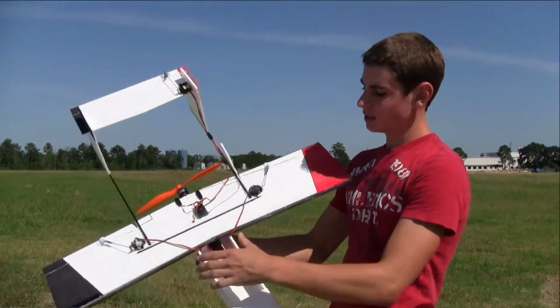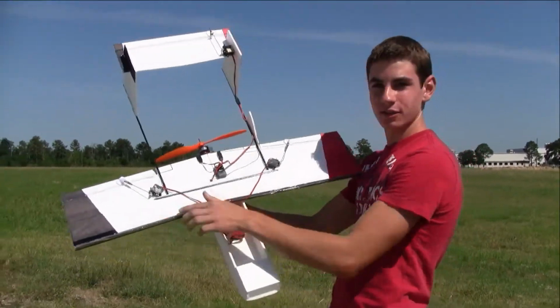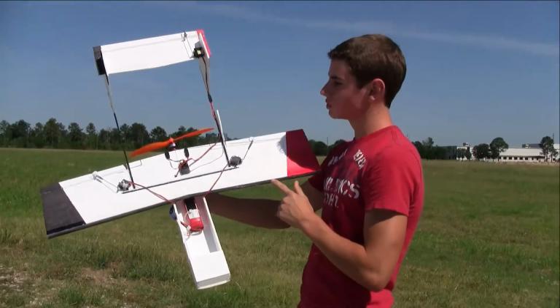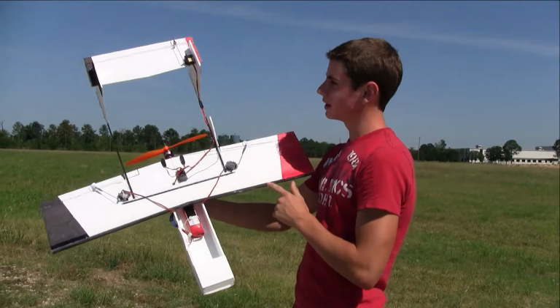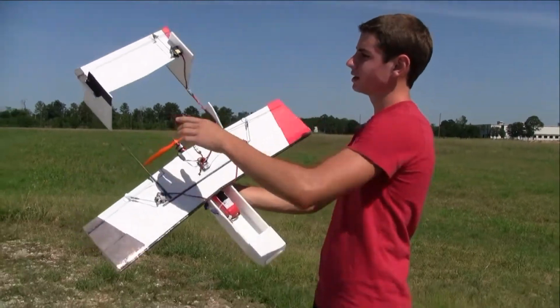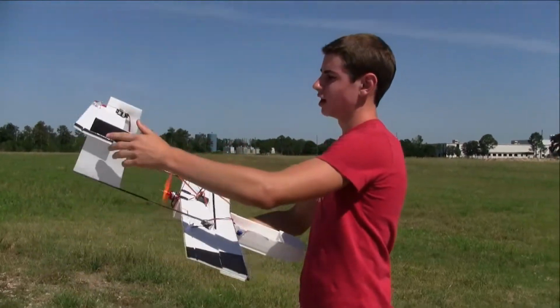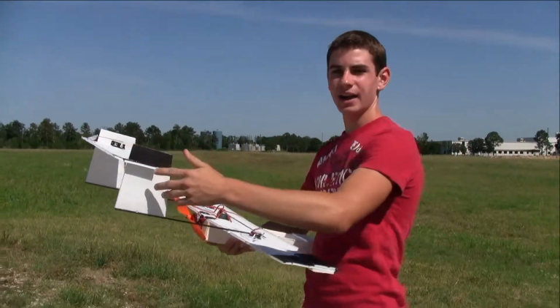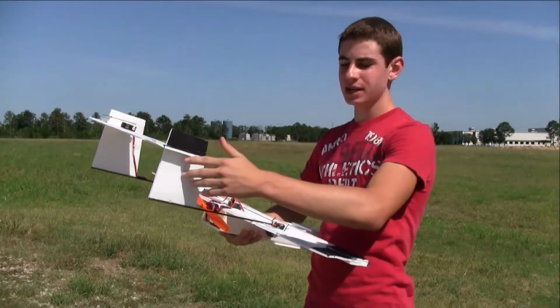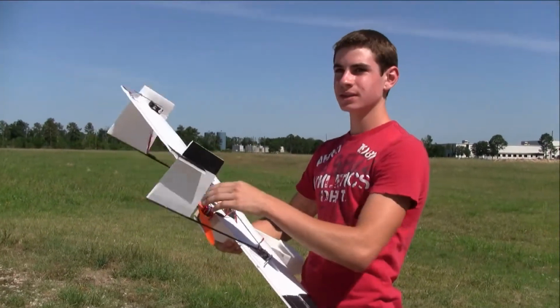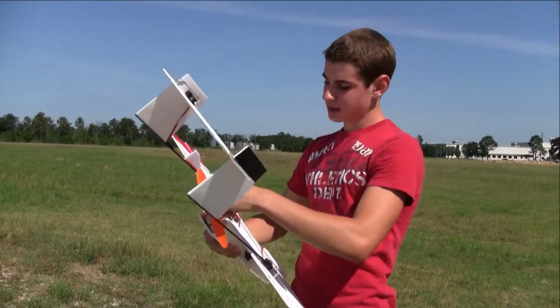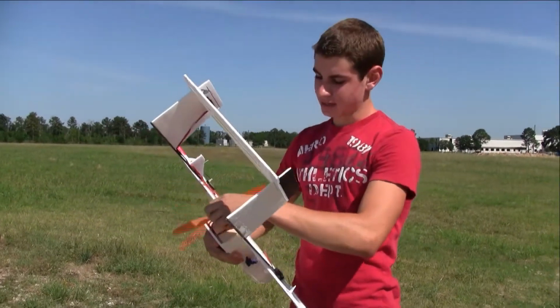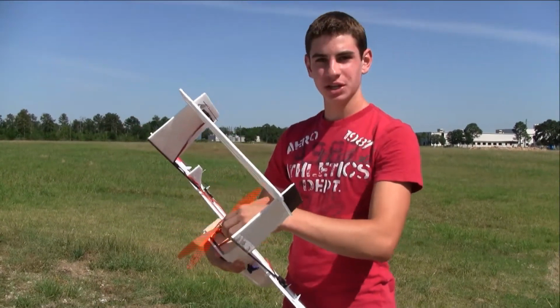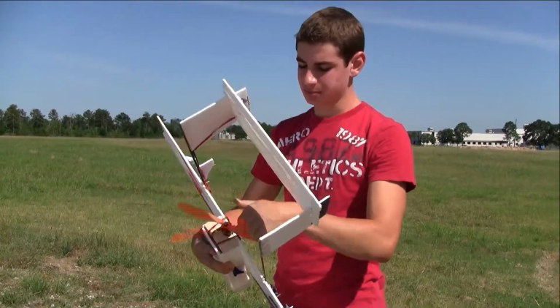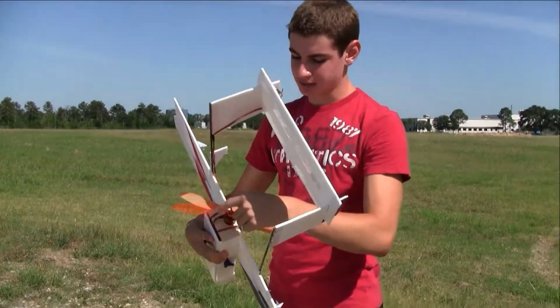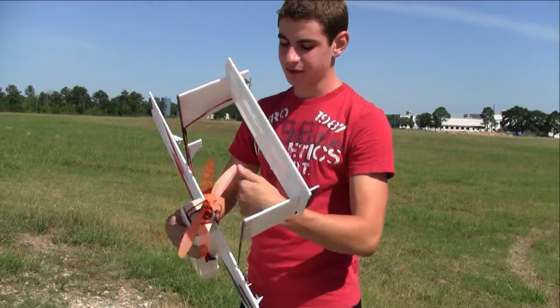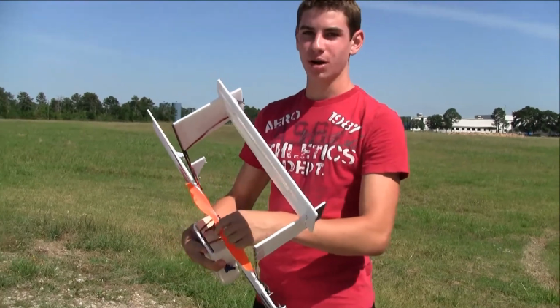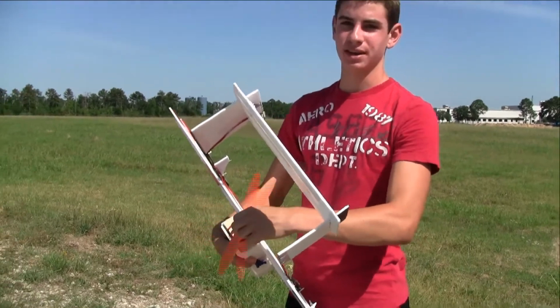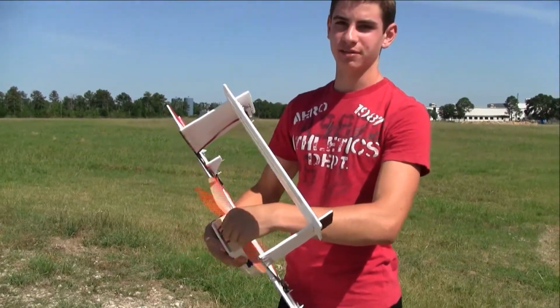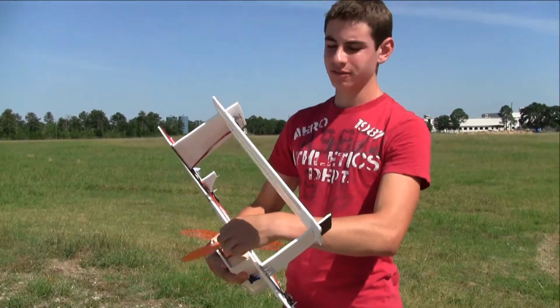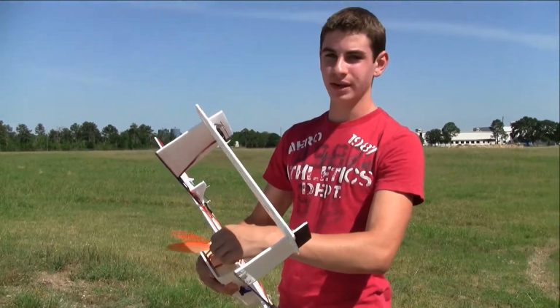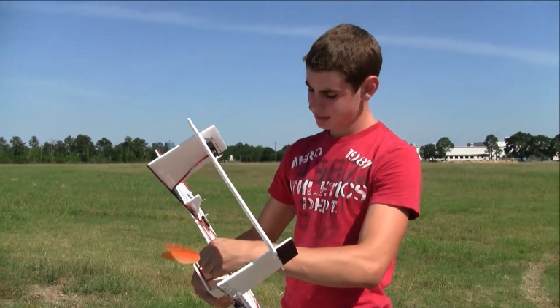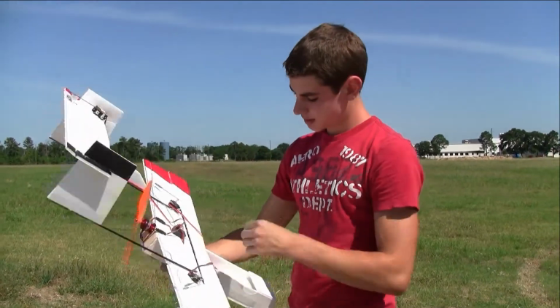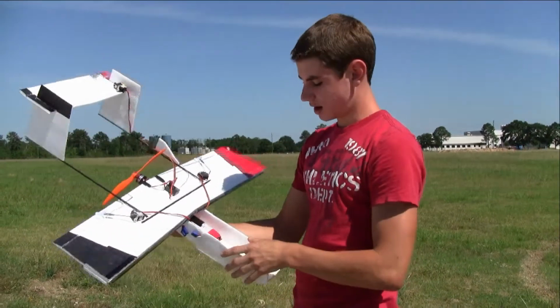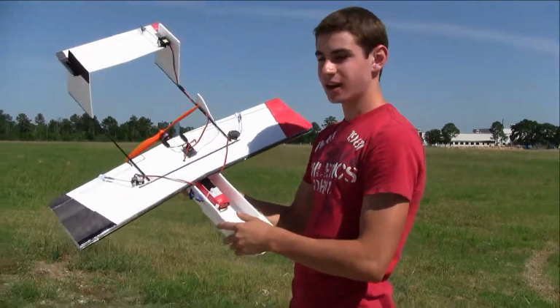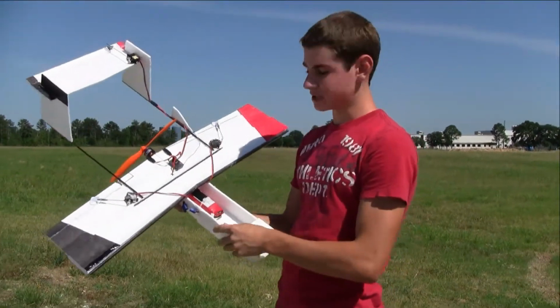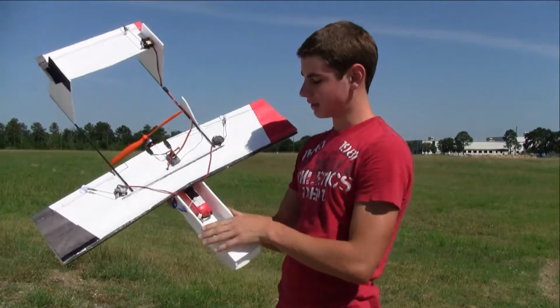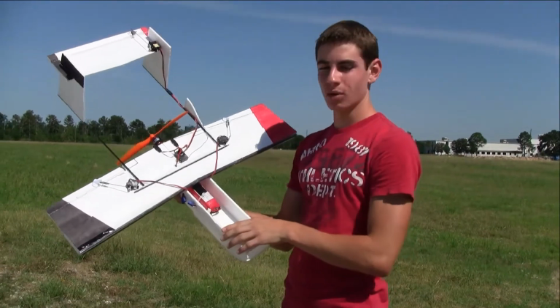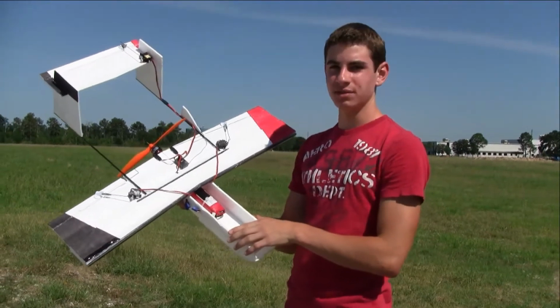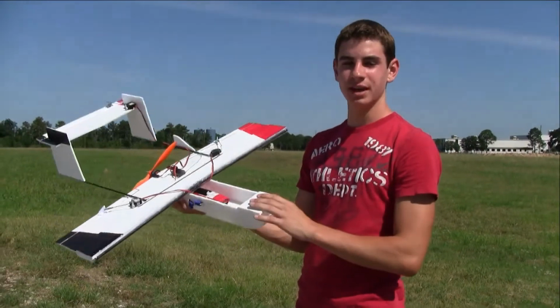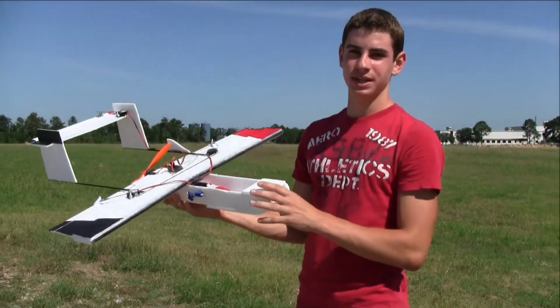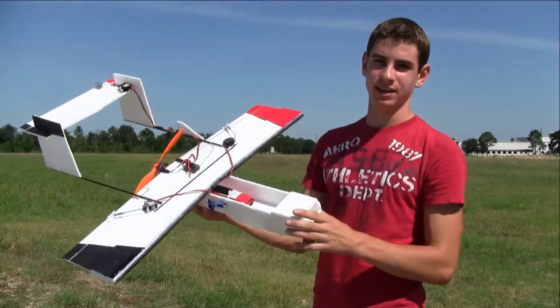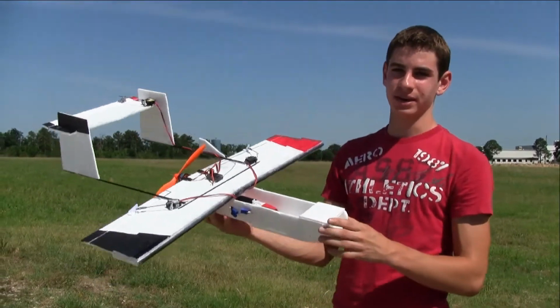This one has a forward swept wing, a high H tail, and same electronics but a 10x5 prop instead of the 9x5 3 blade. It's not finished — I haven't put on the cover or the FPV gear yet — but we're just going to test it out and see how it goes.